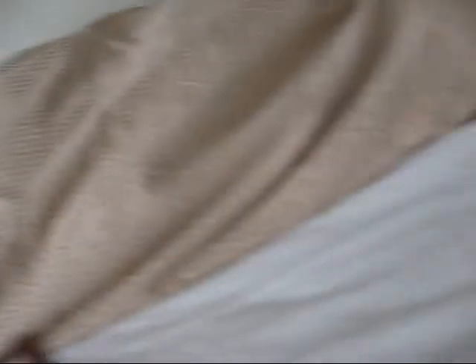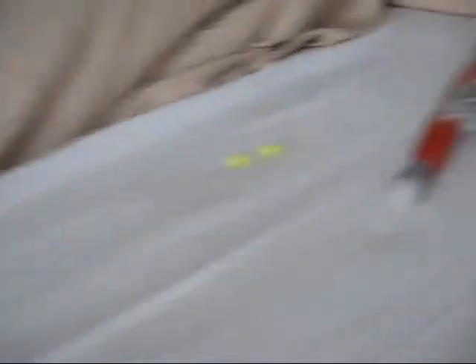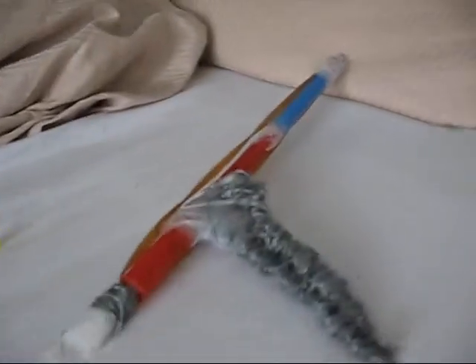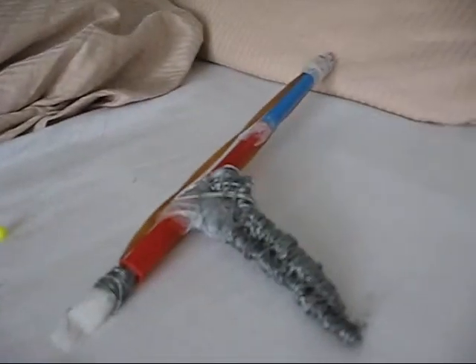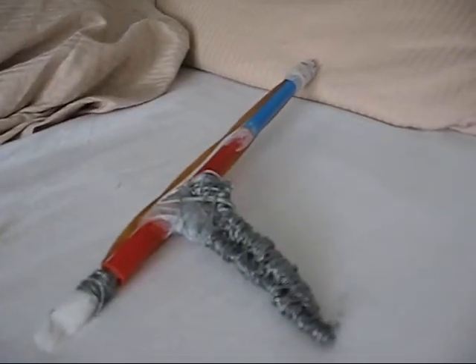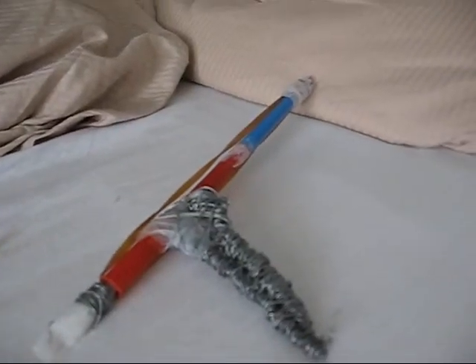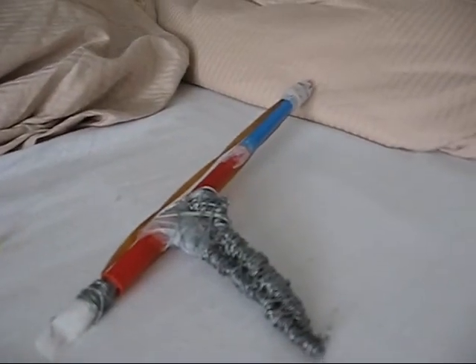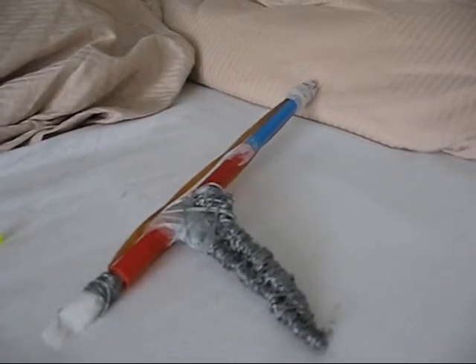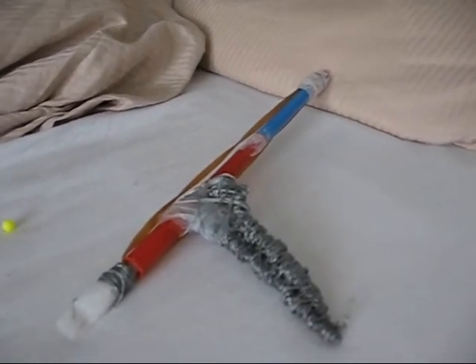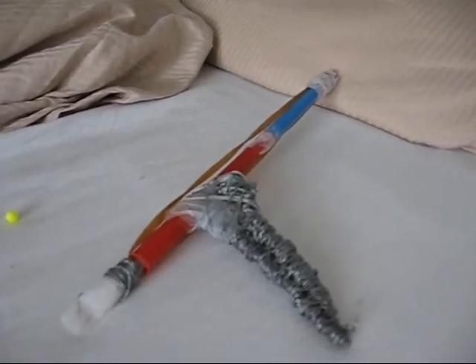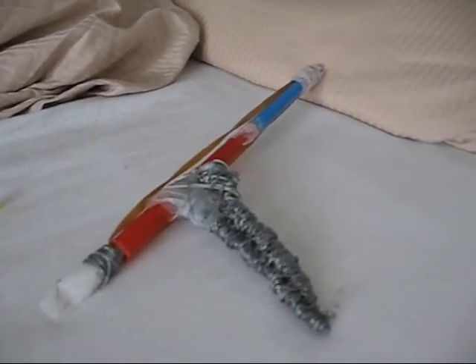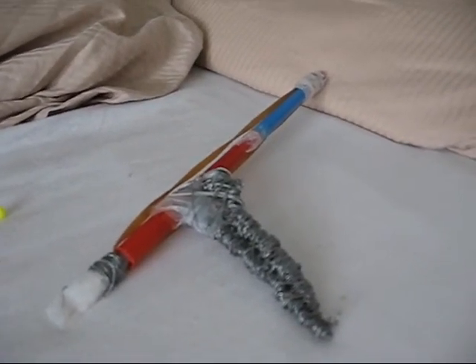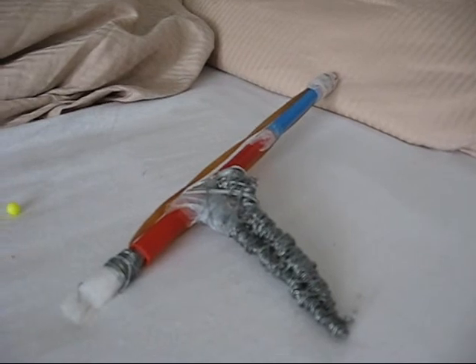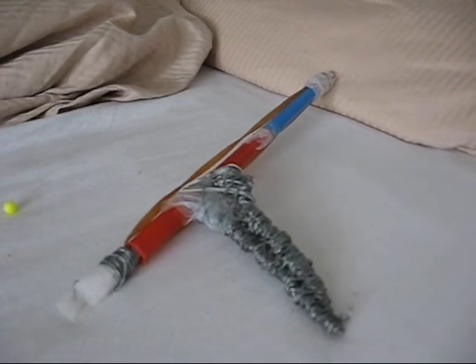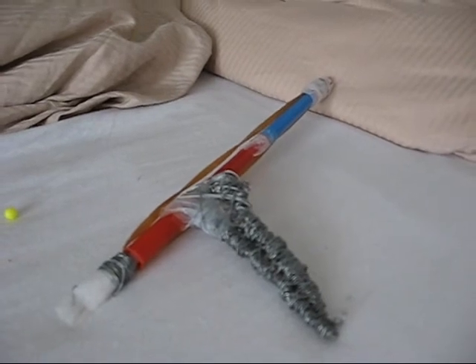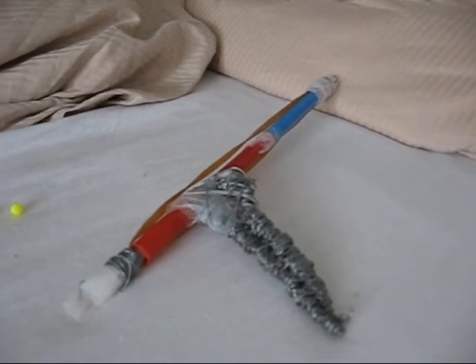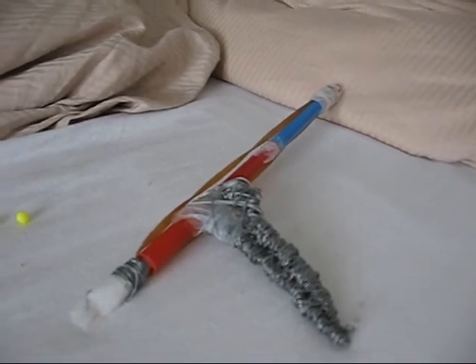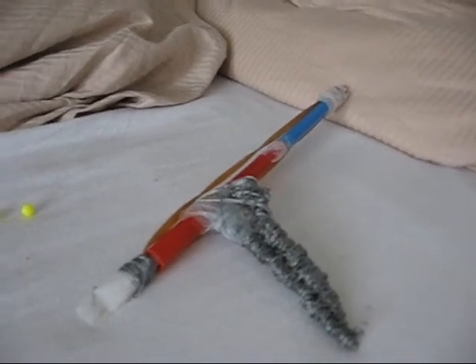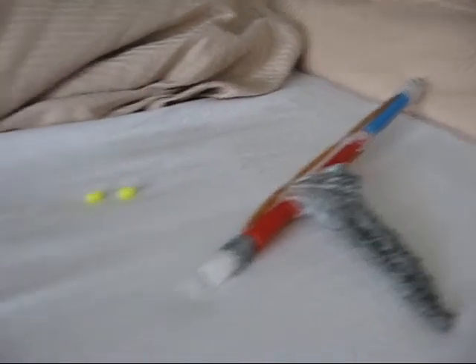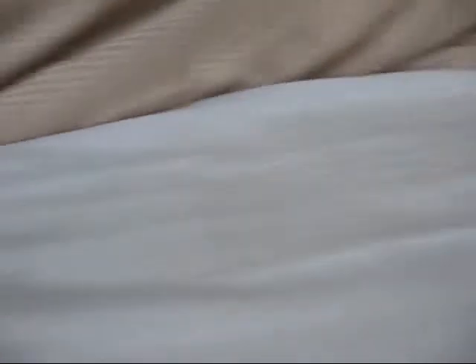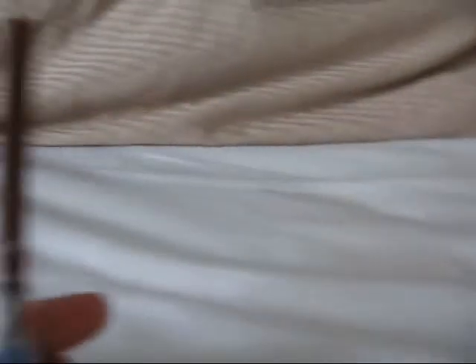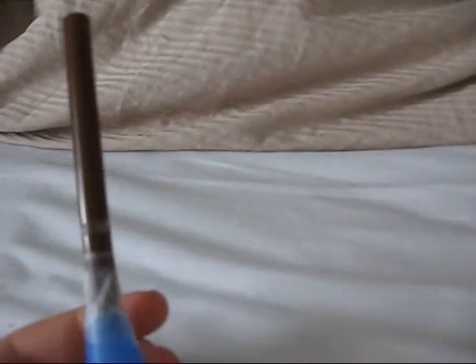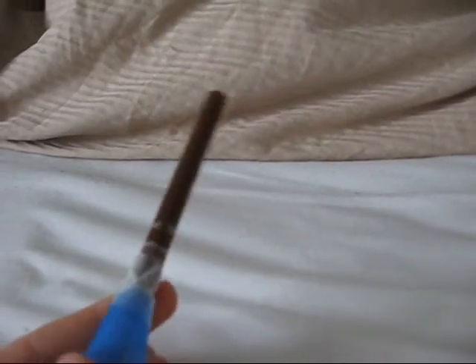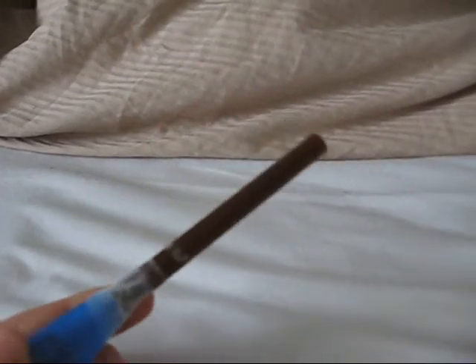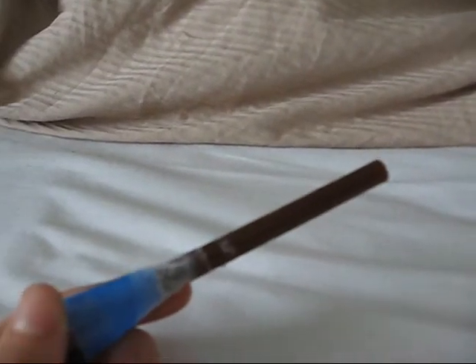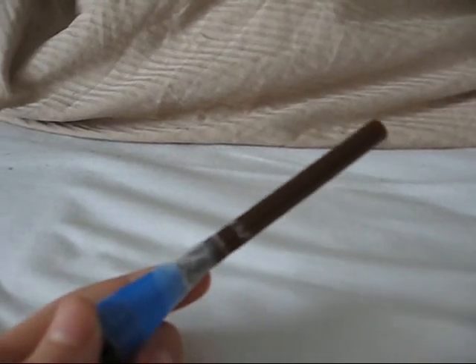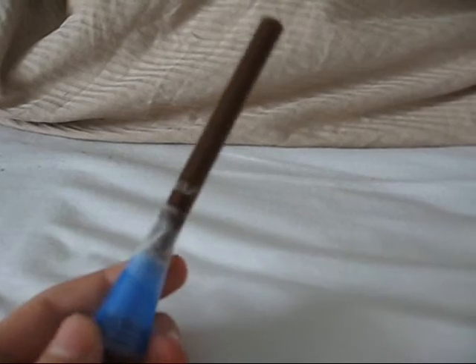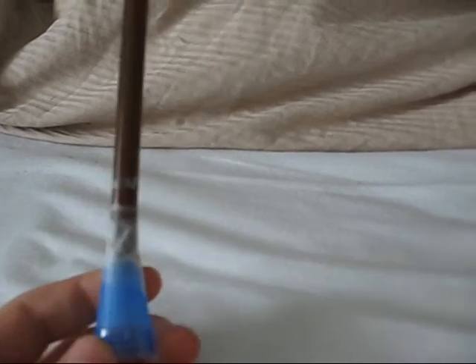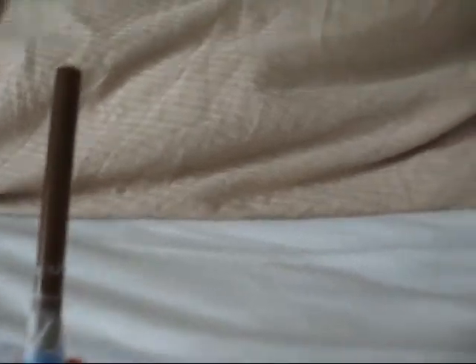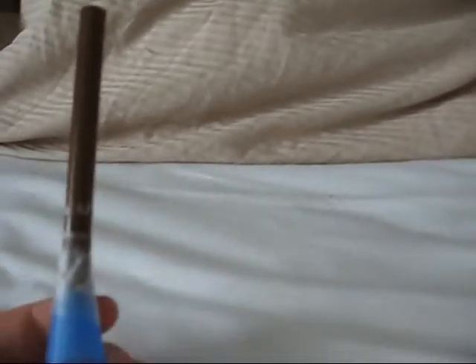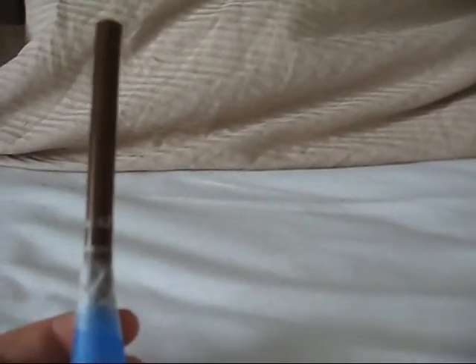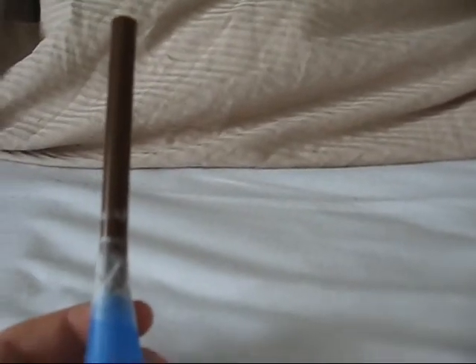So this kind of gun is kind of soft — it's not a good gun. Use these kinds, they're better. Thank you, thanks for watching.